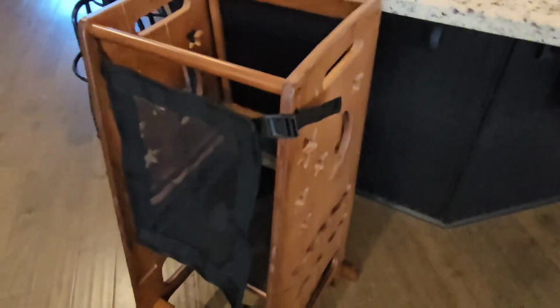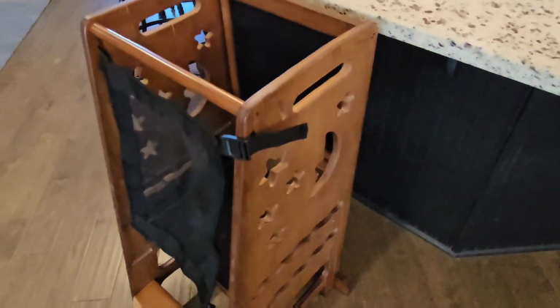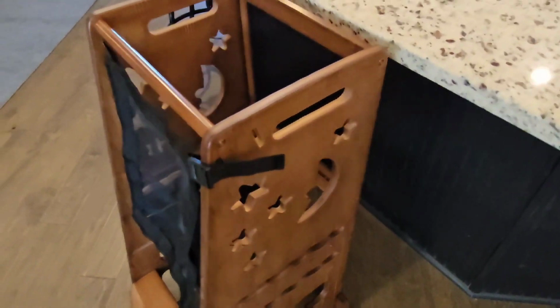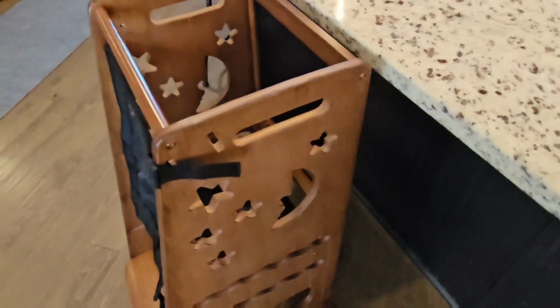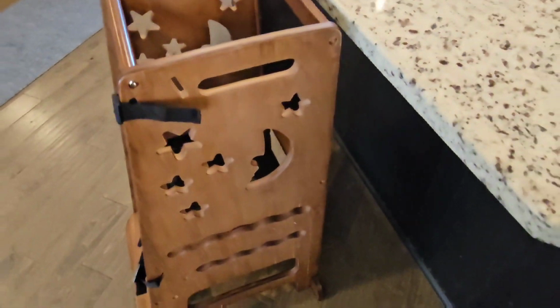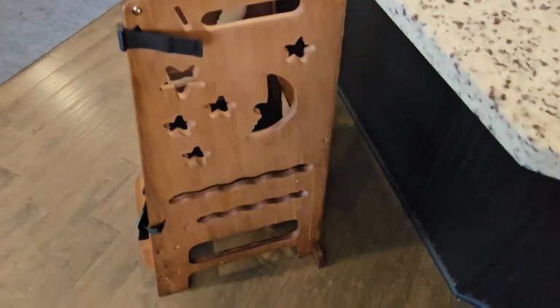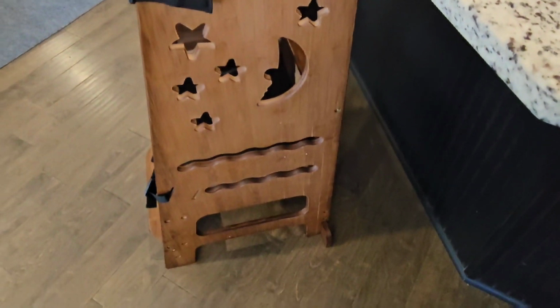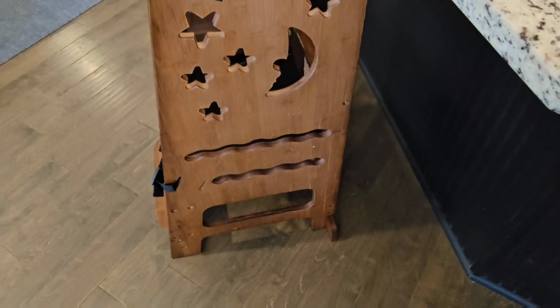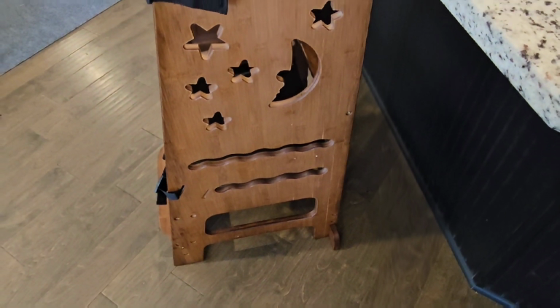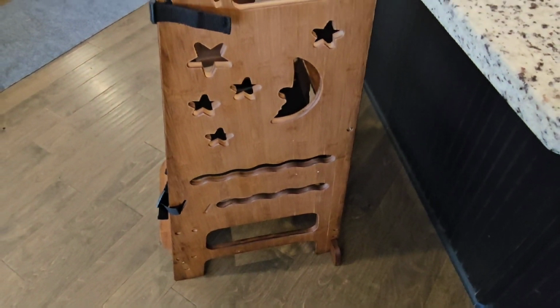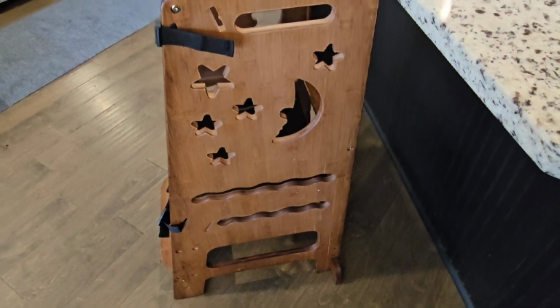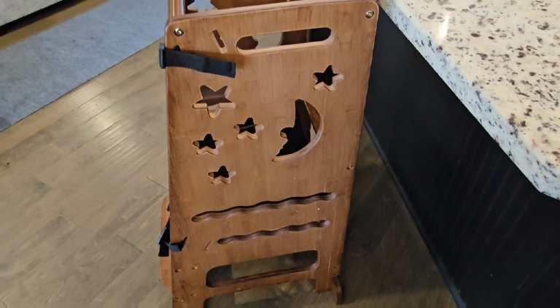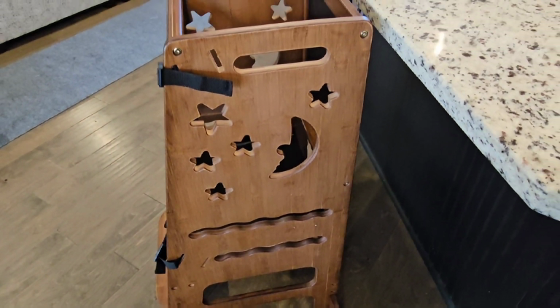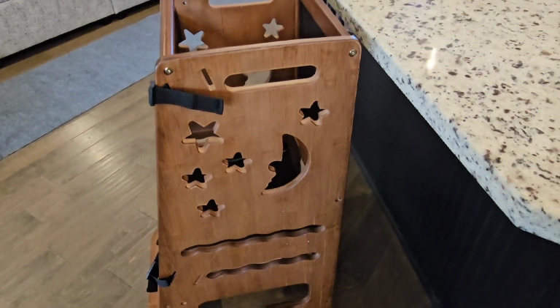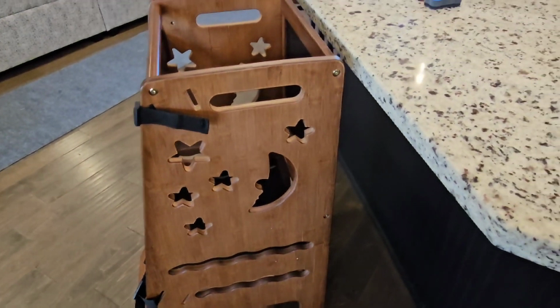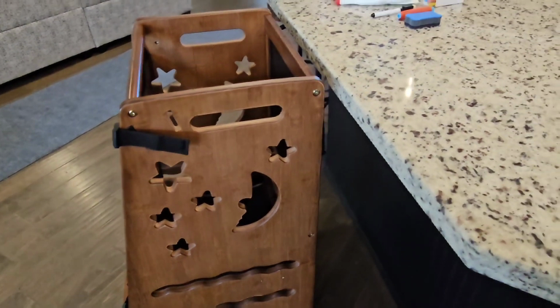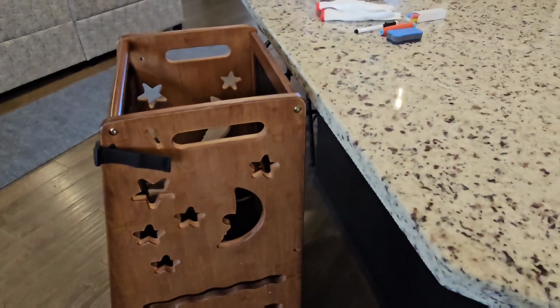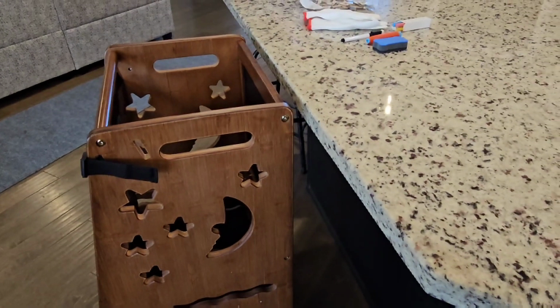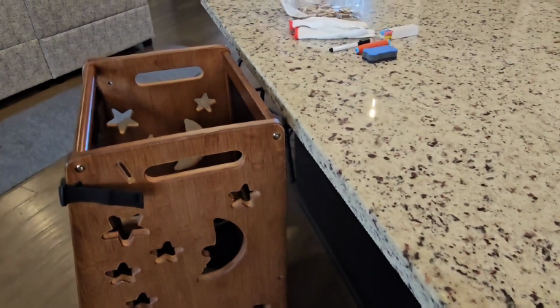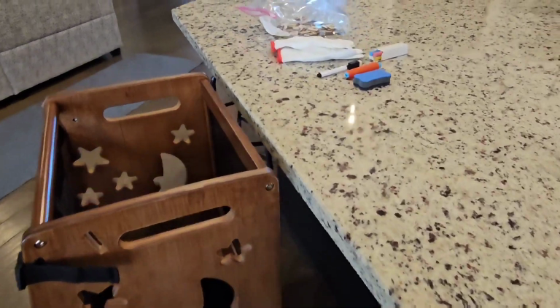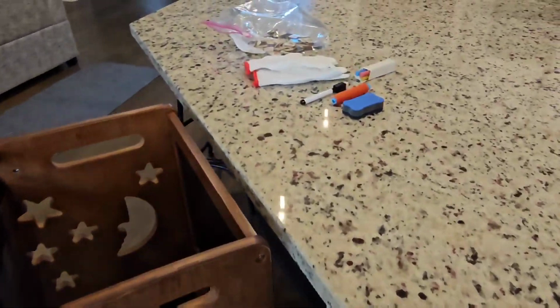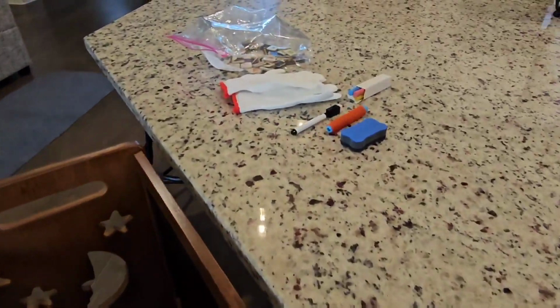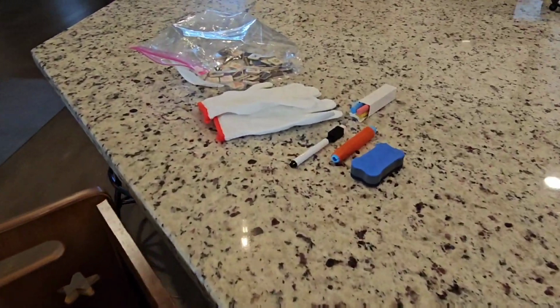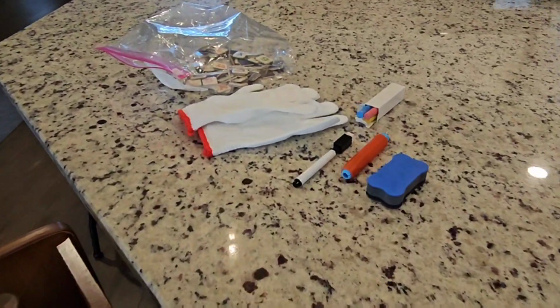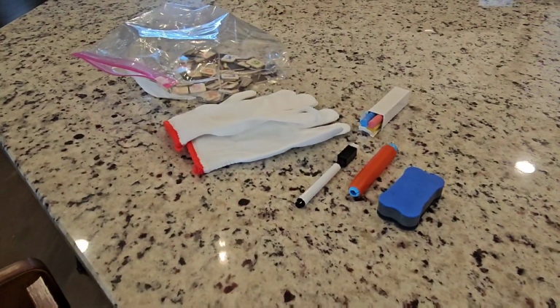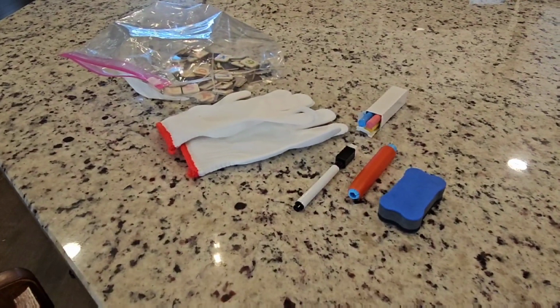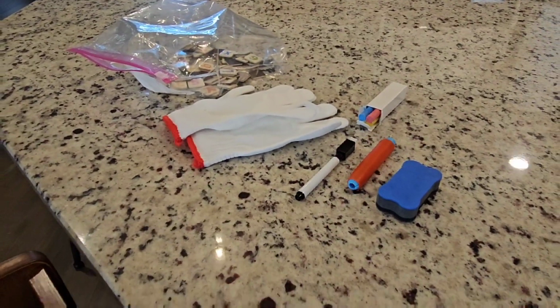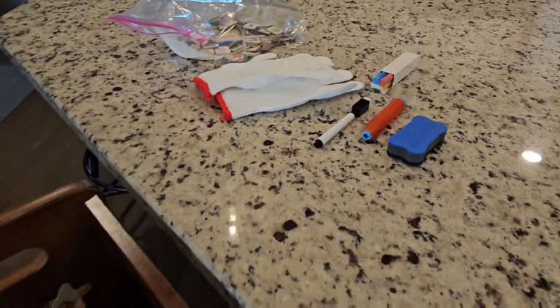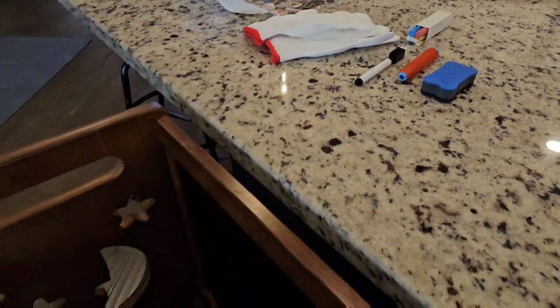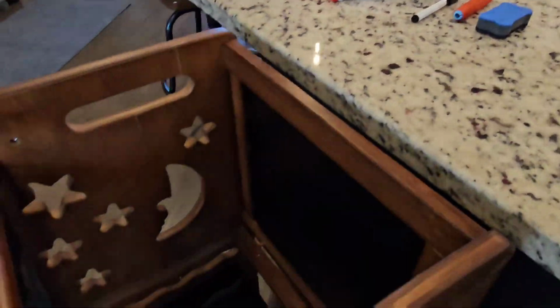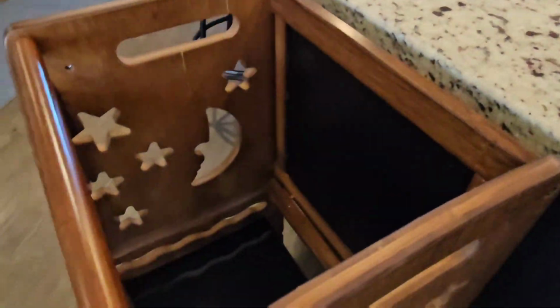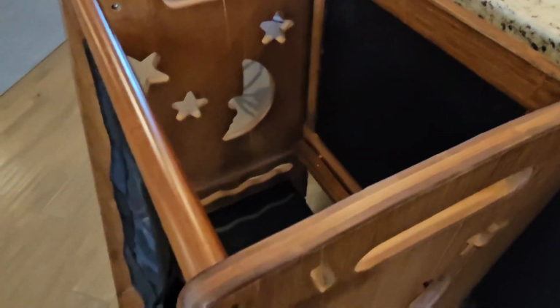It's got this little net thing that will help hold them in place. It's got fun little moons and stars cut out on the side, and it comes complete with all the supplies you see here. You're going to get magnets, some gloves, some chalkboard, a dry eraser marker, and a little chalkboard holder.